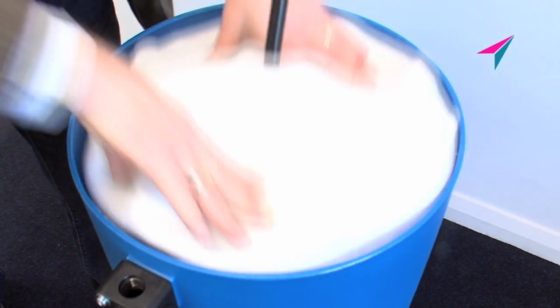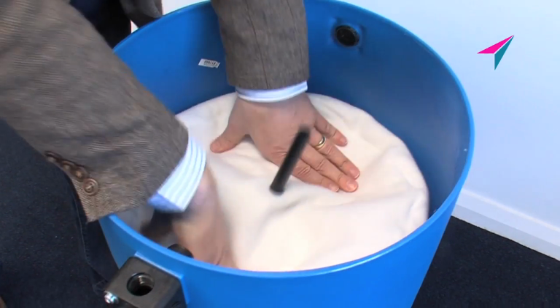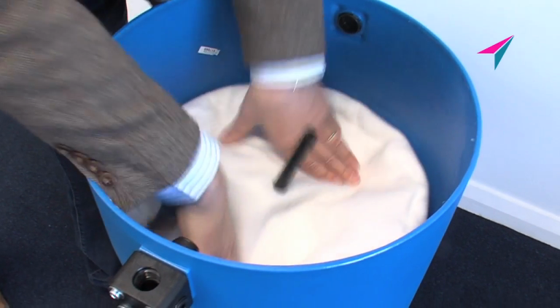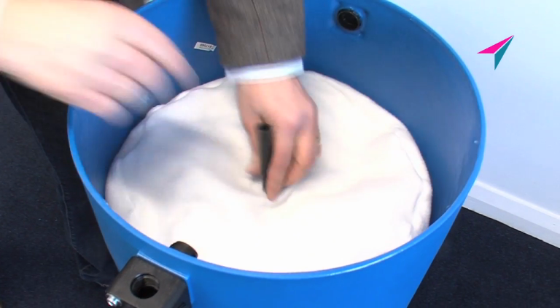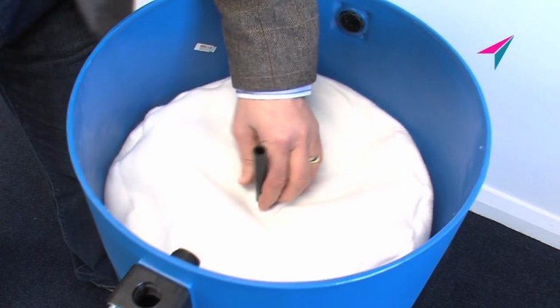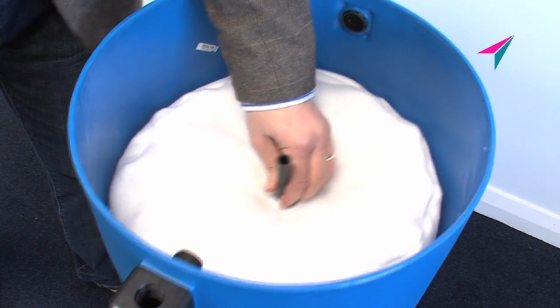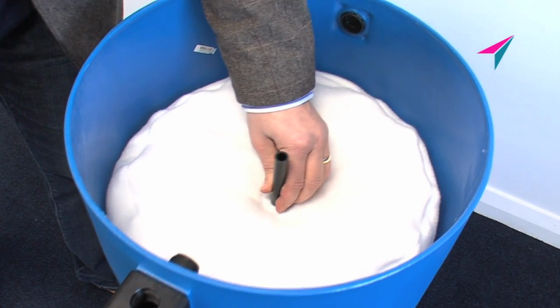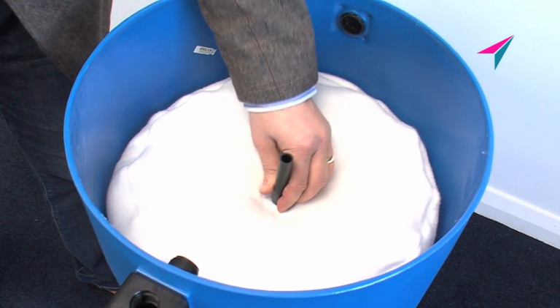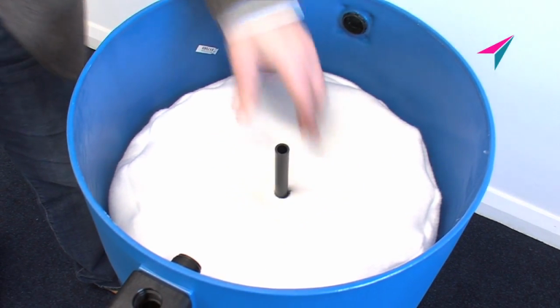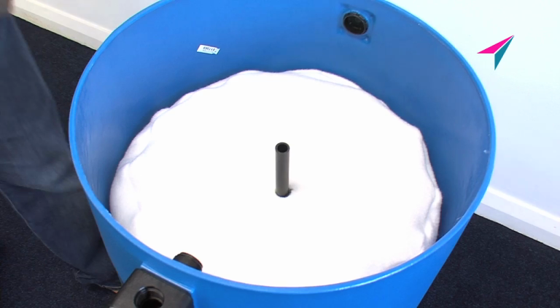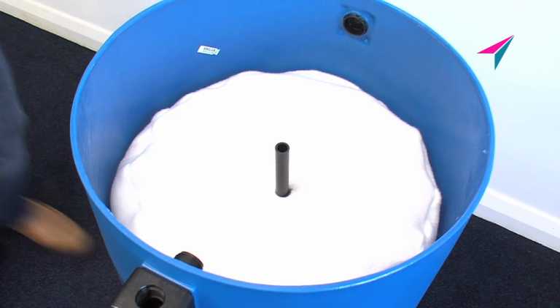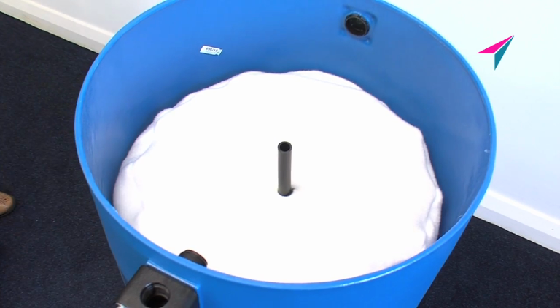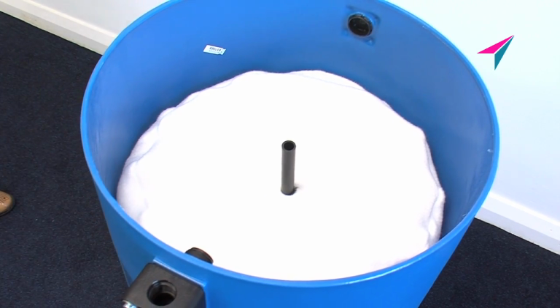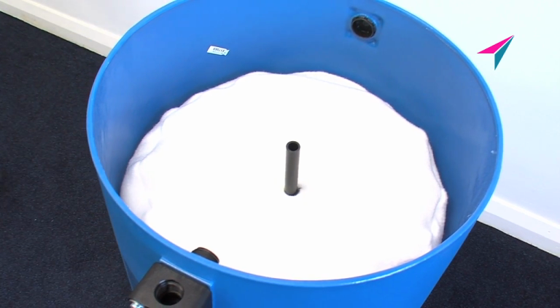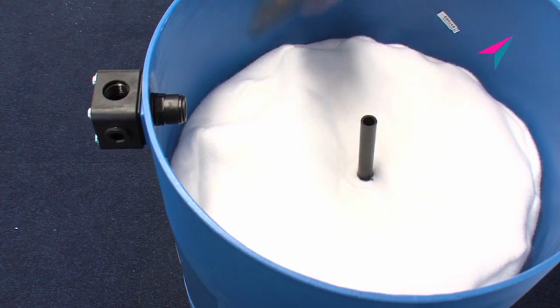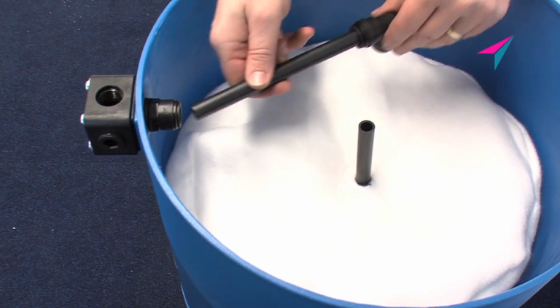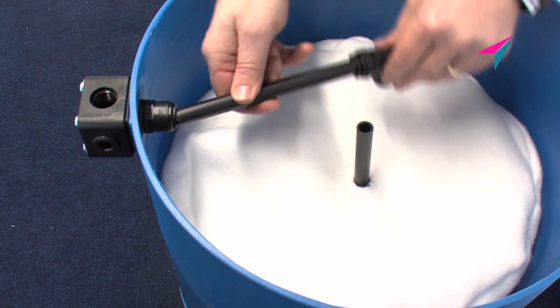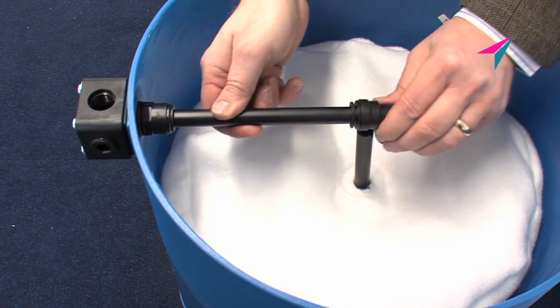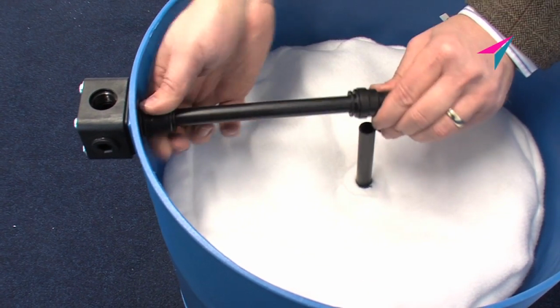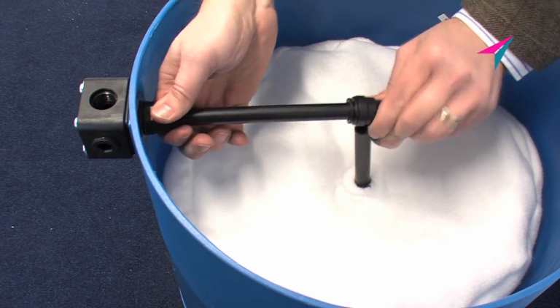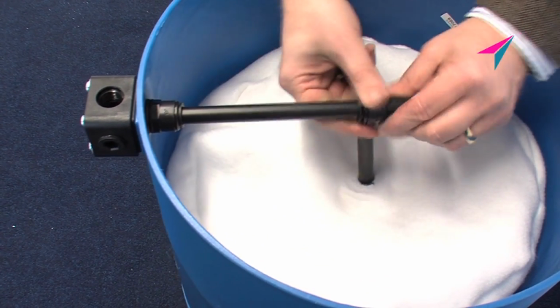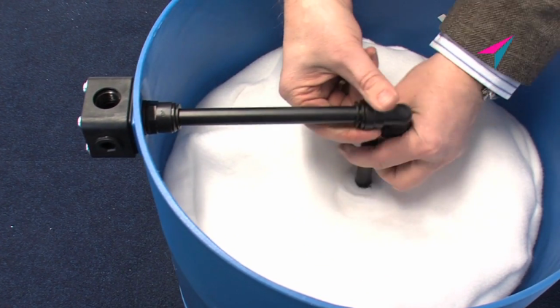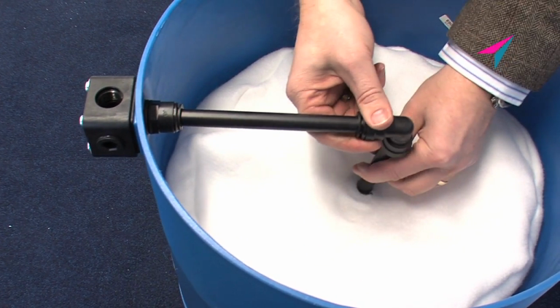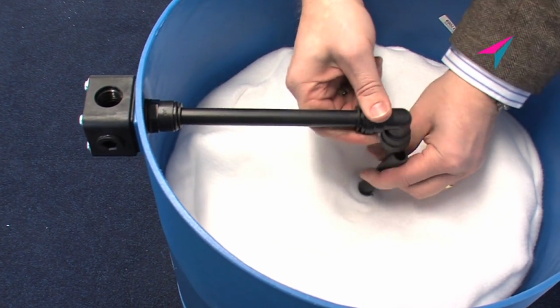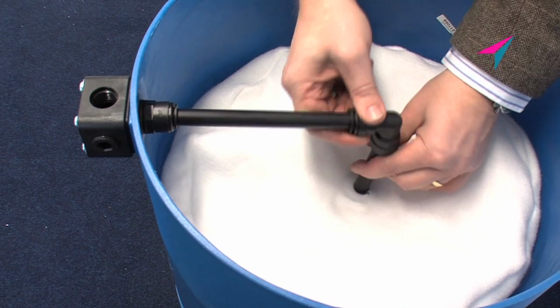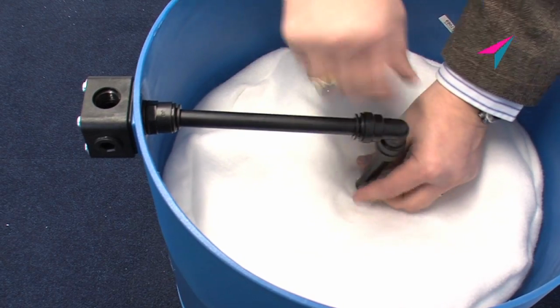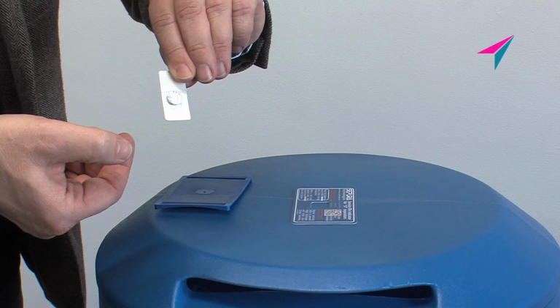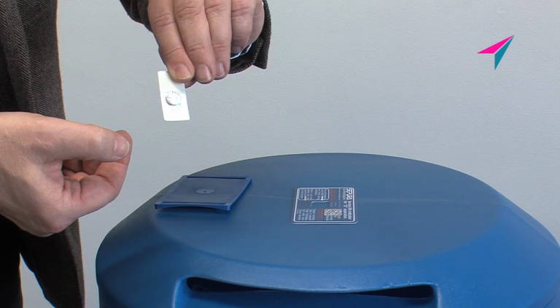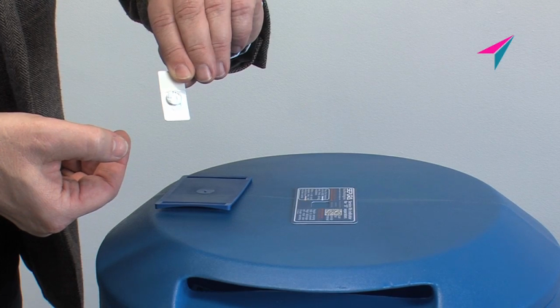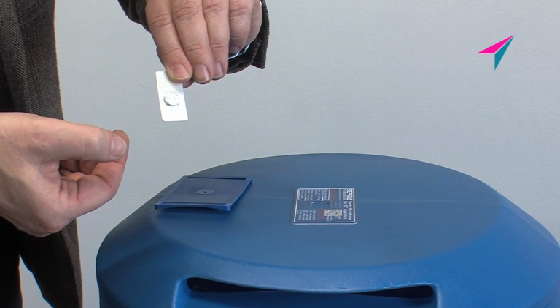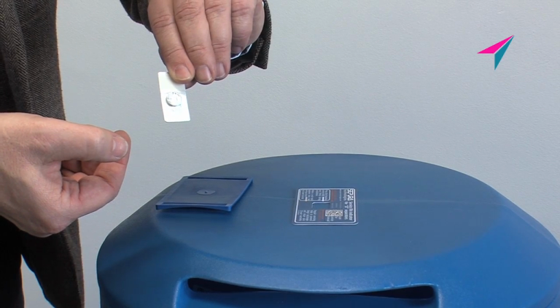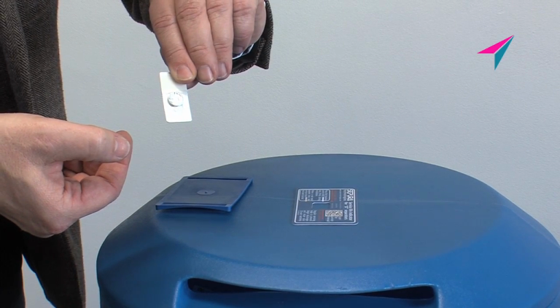Insert the felt pre-filter until it sits on top of the Selexa filter. Reconnect the quick access pipe fittings. And now for the service indicator pack.